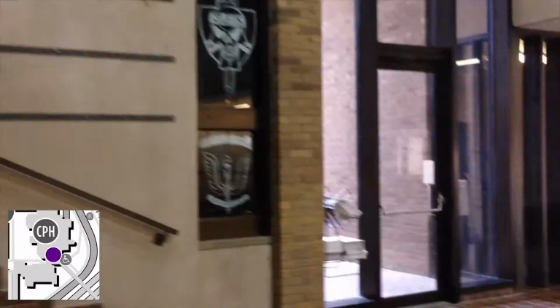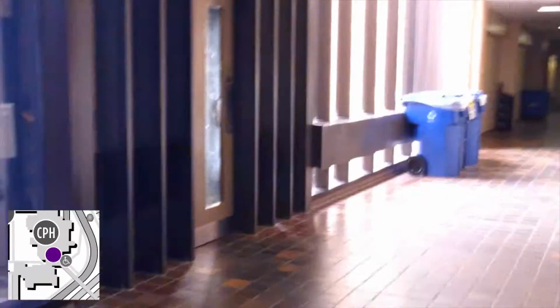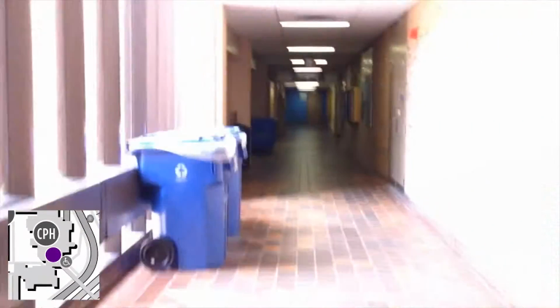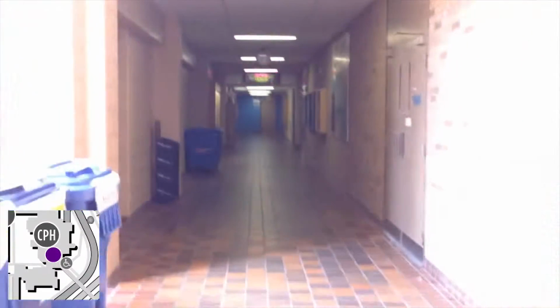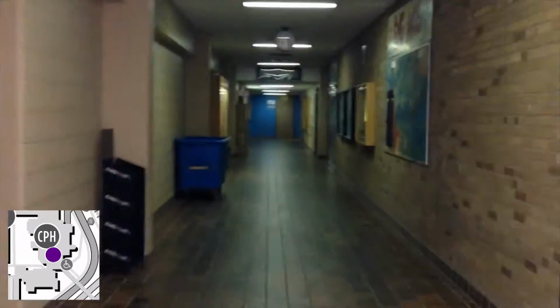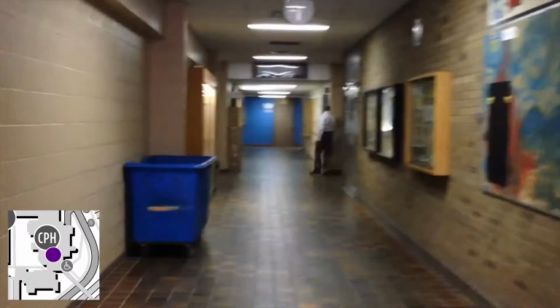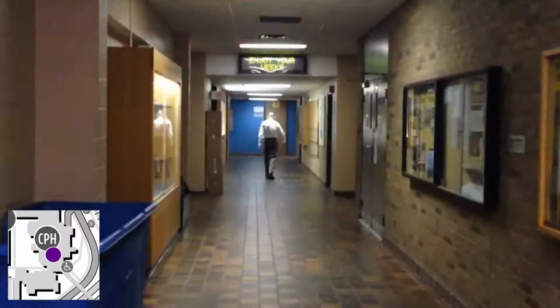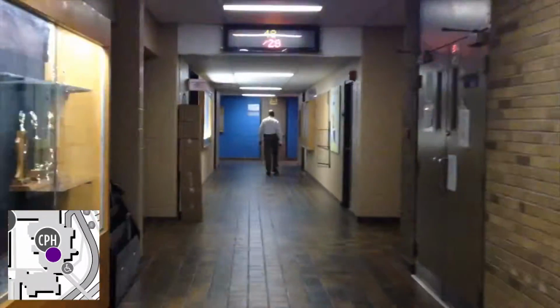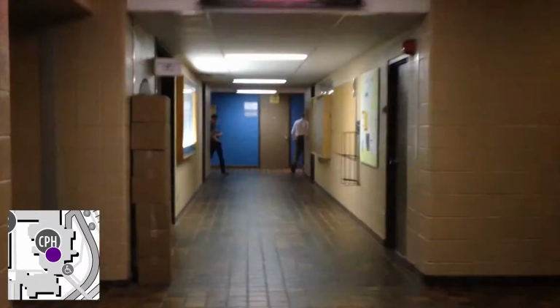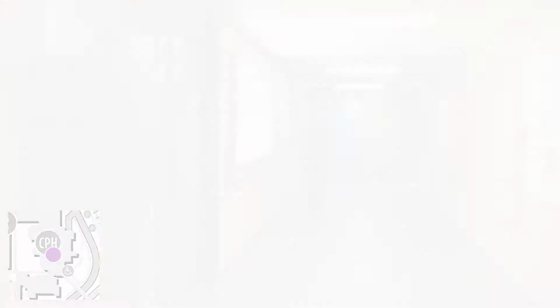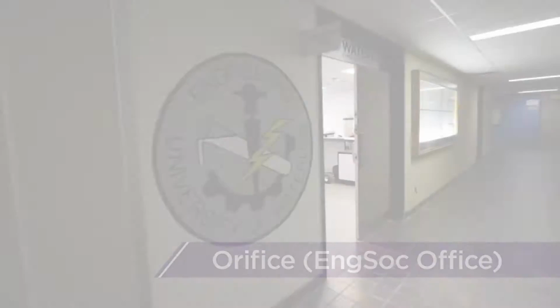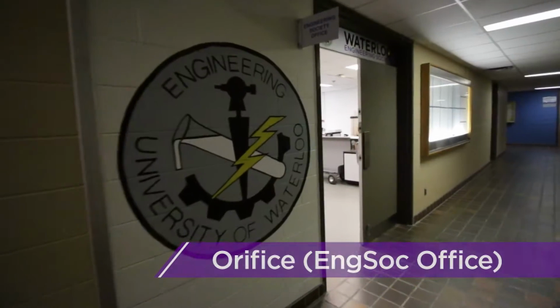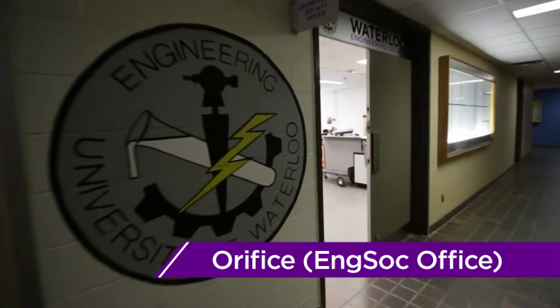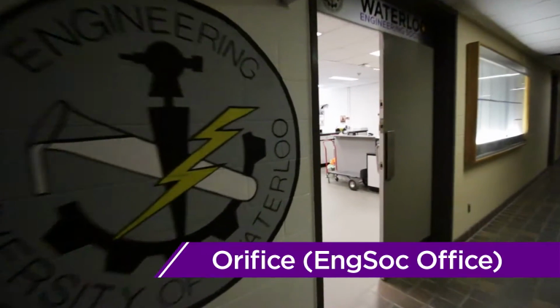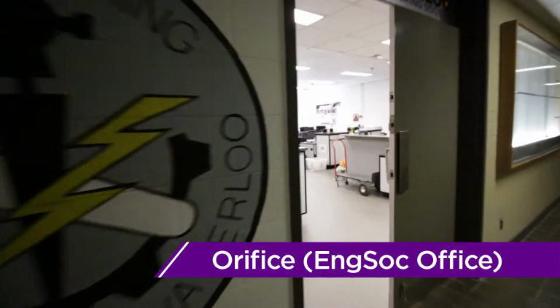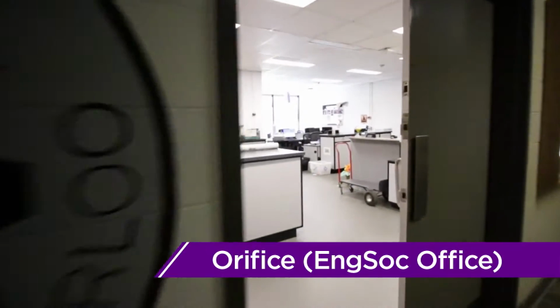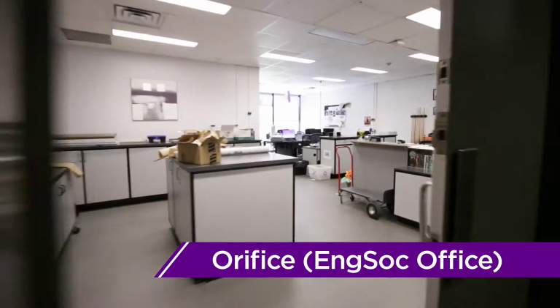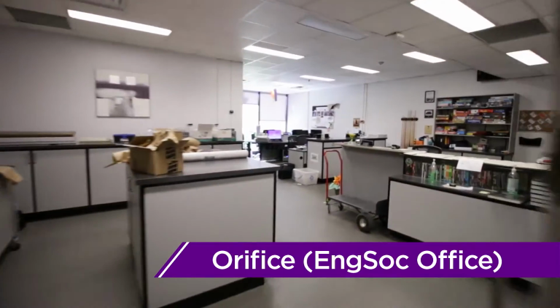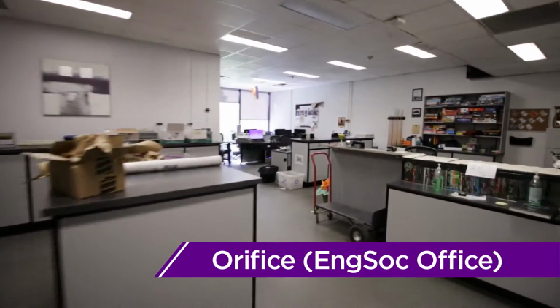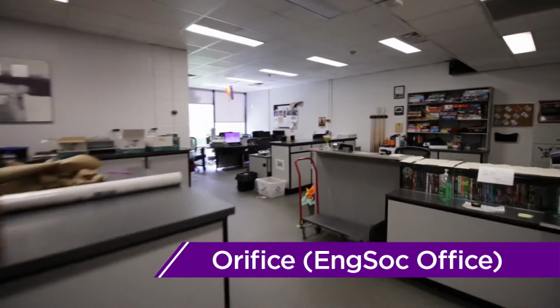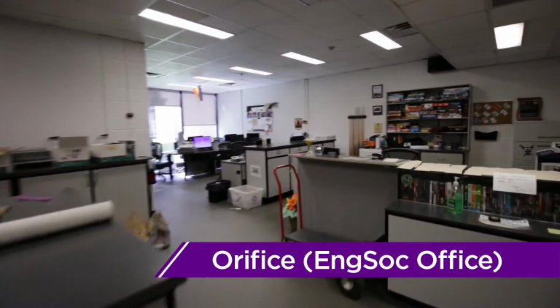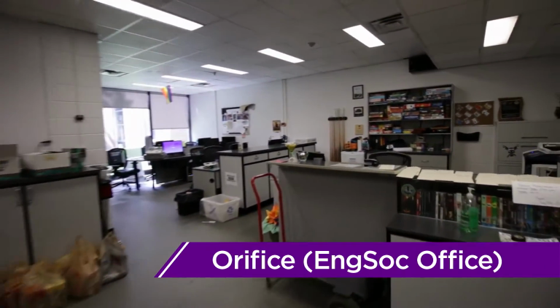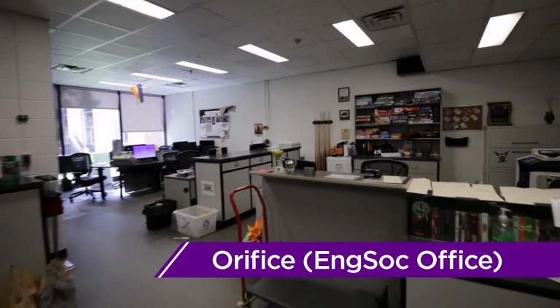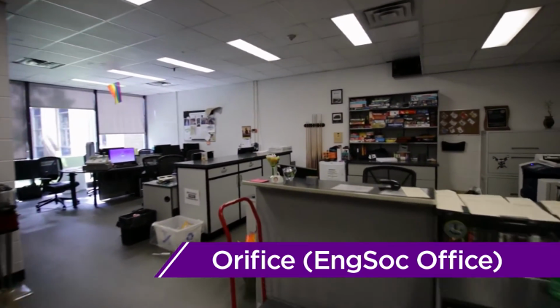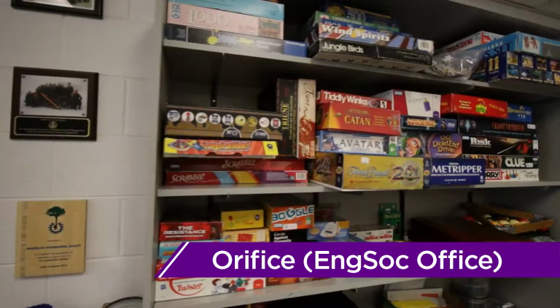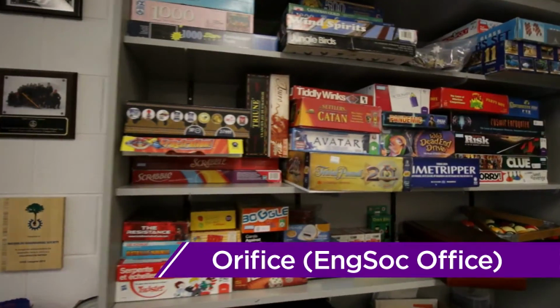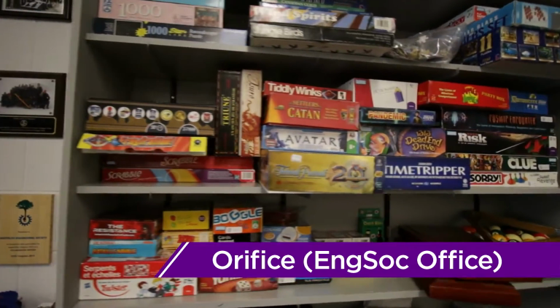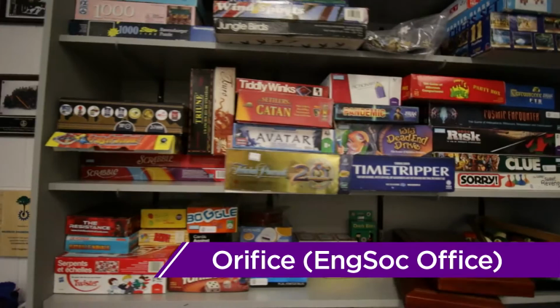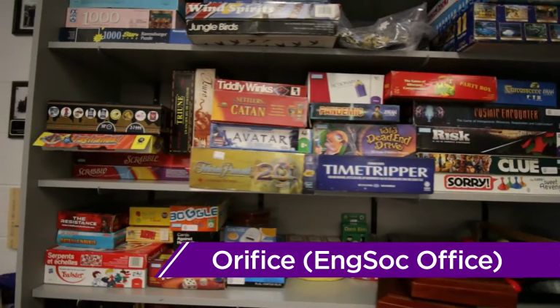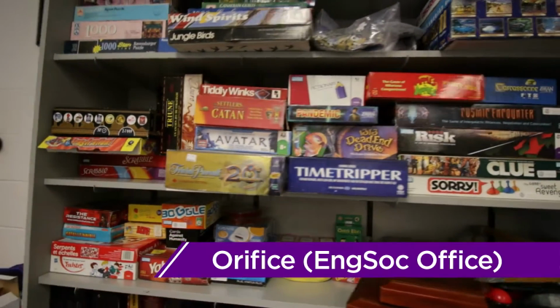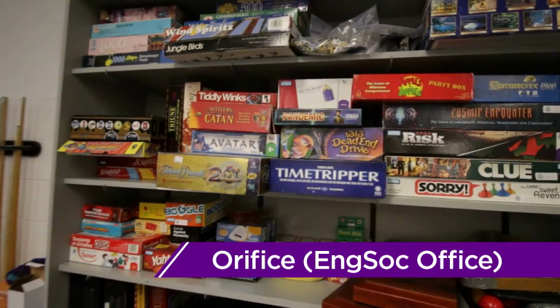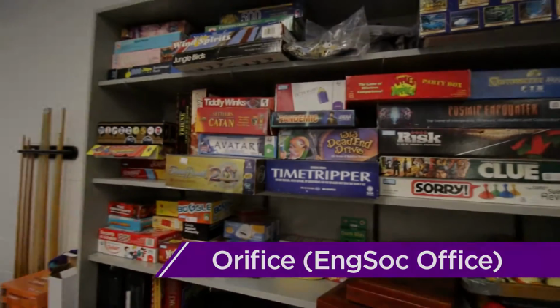Located just down the hall from Poets is the Engineering Society office, more commonly referred to as the ORFIS. Open Monday through Friday, this is the place to visit when you have any Engineering Society questions, need to borrow a stapler, or bind your work report.